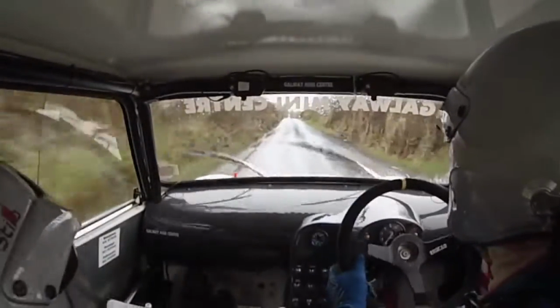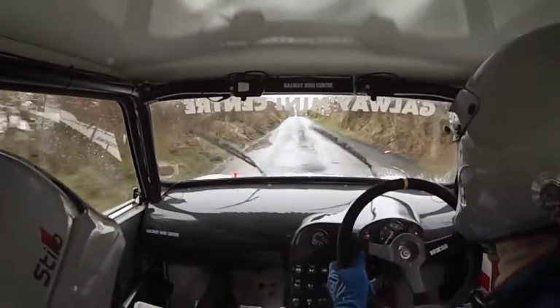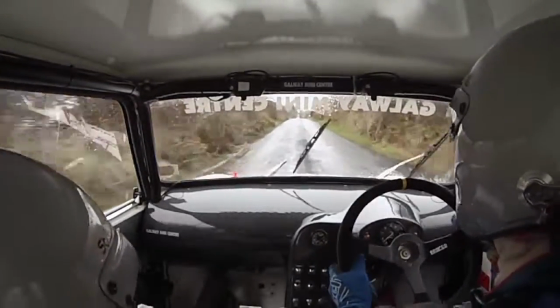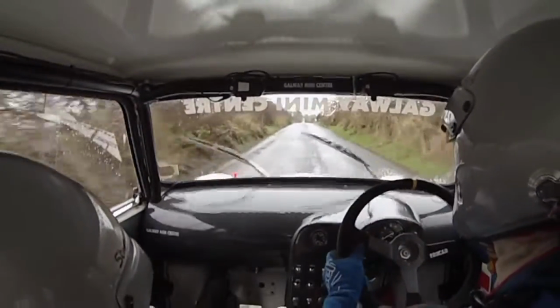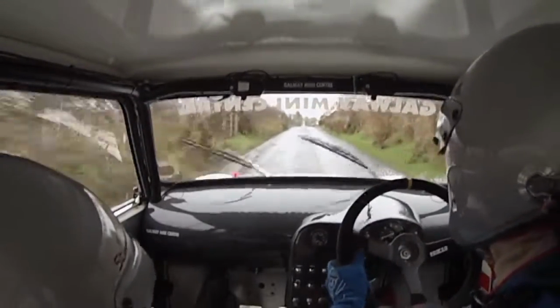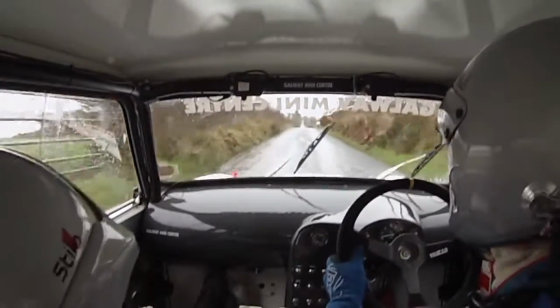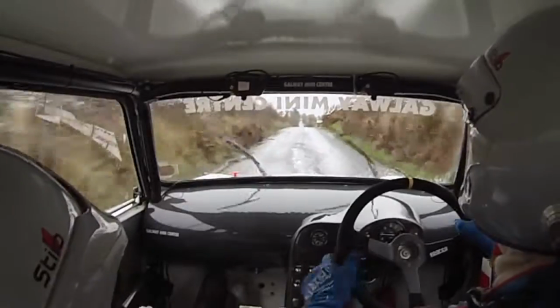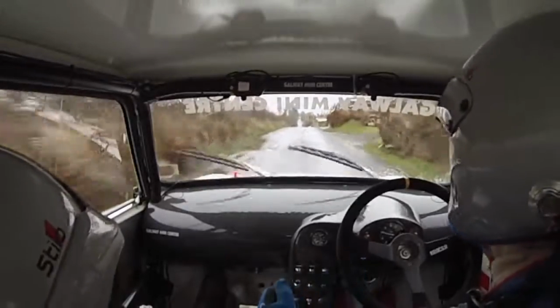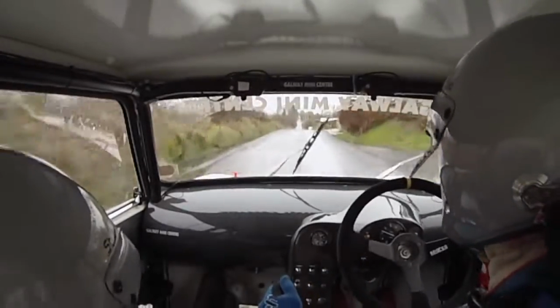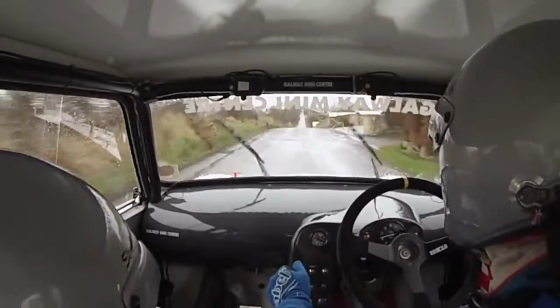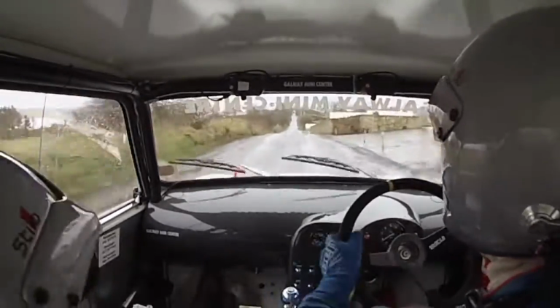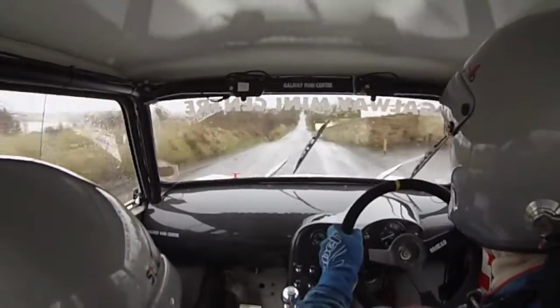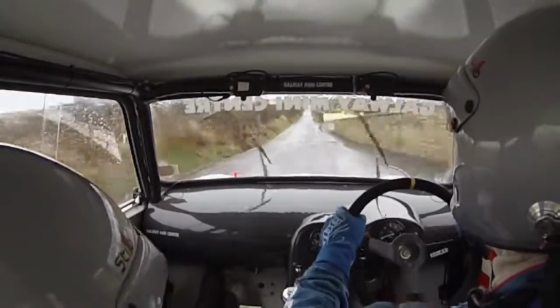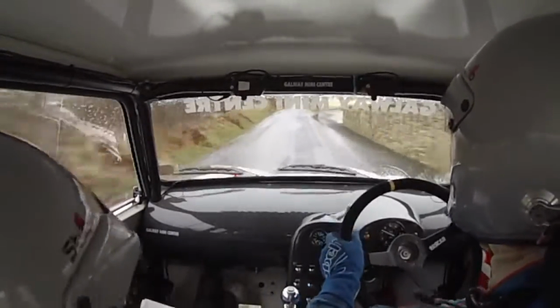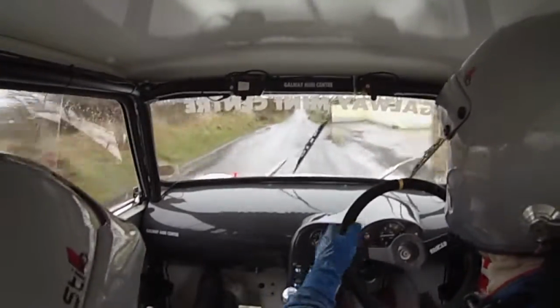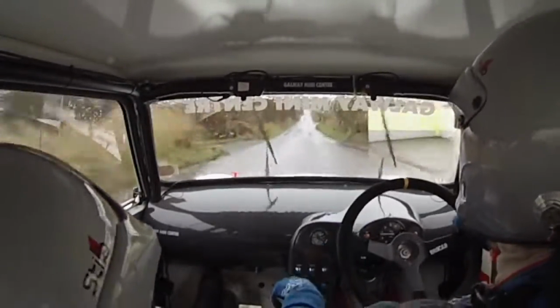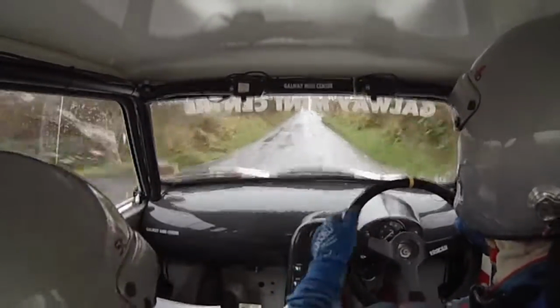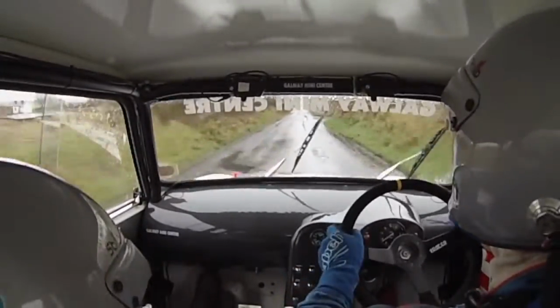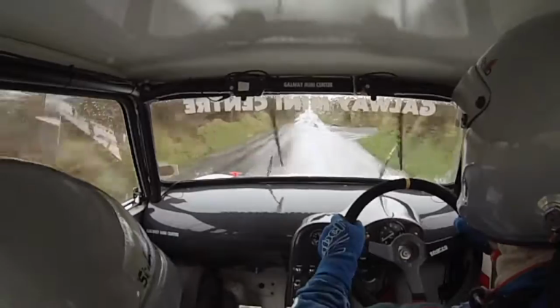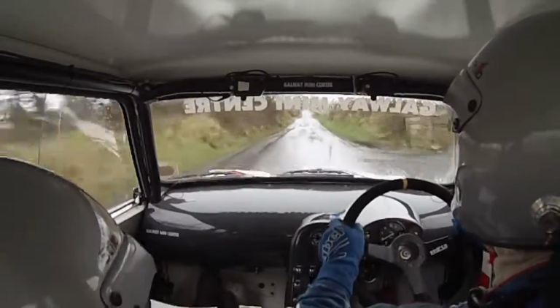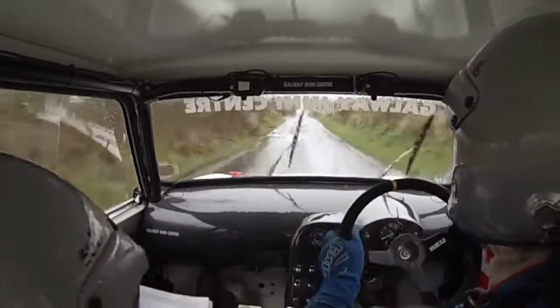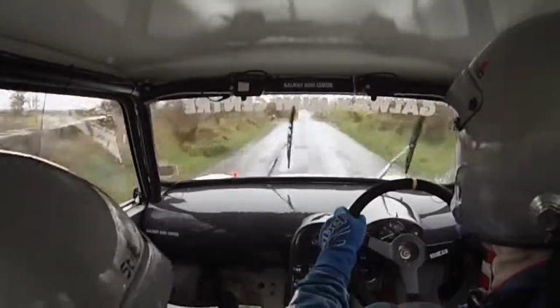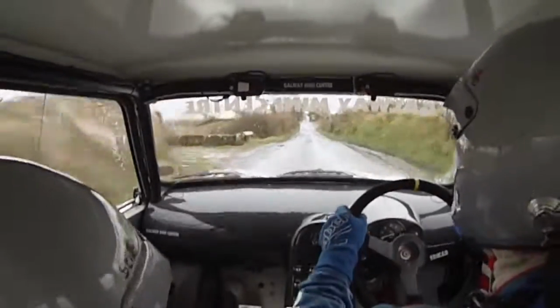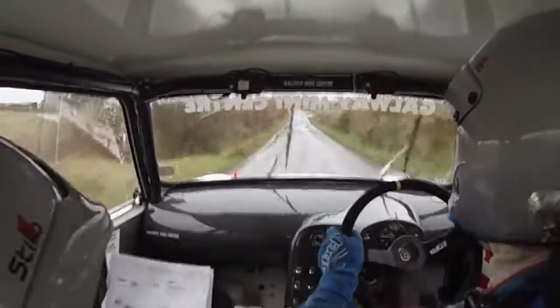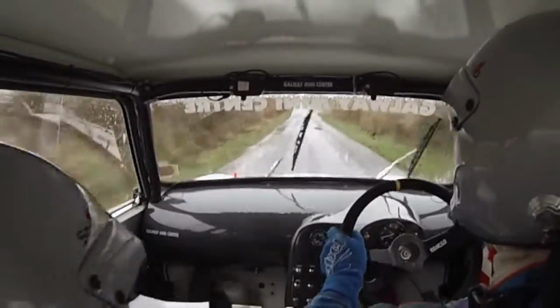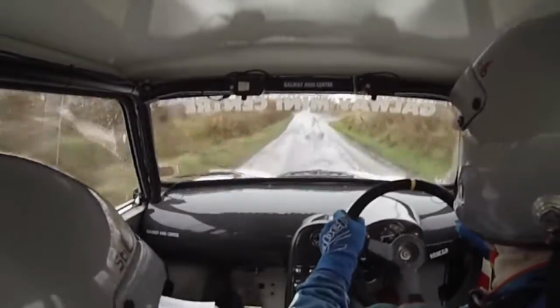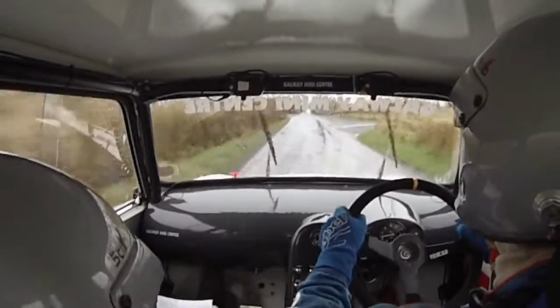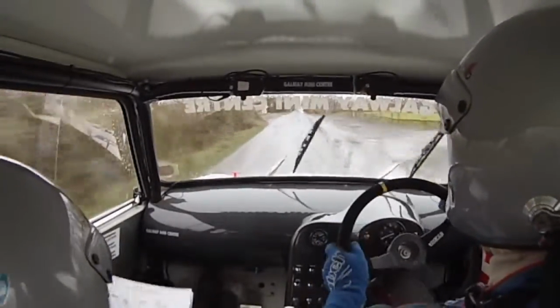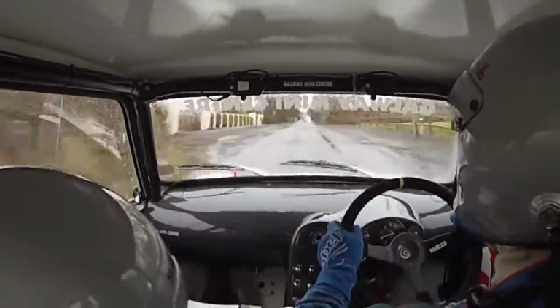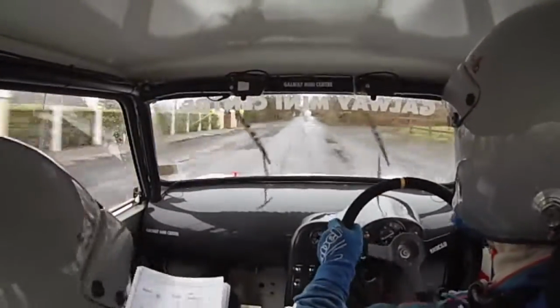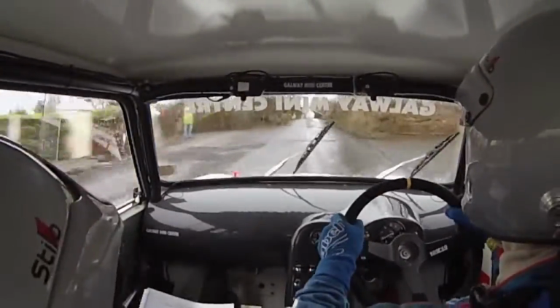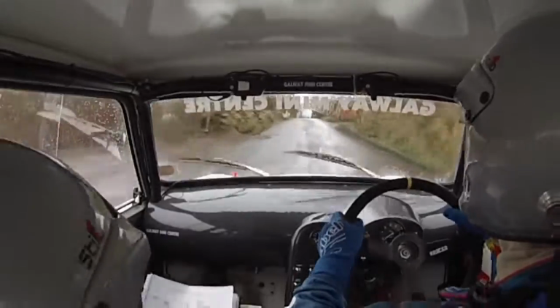And crest, mid over dip. 200 over bumps. And mid over crest, slowing. 60, slippy six right.